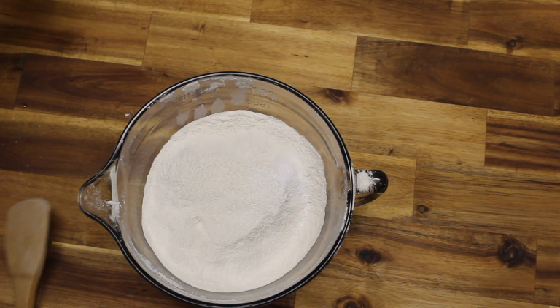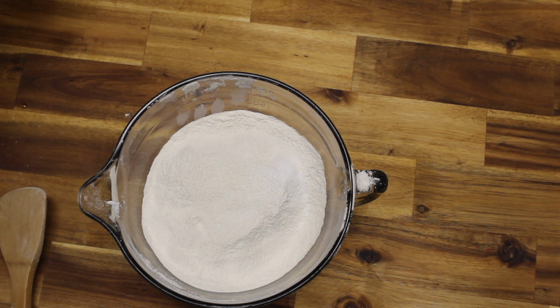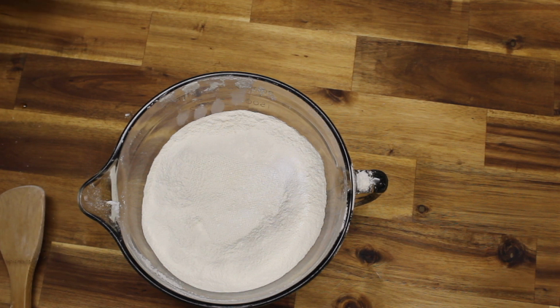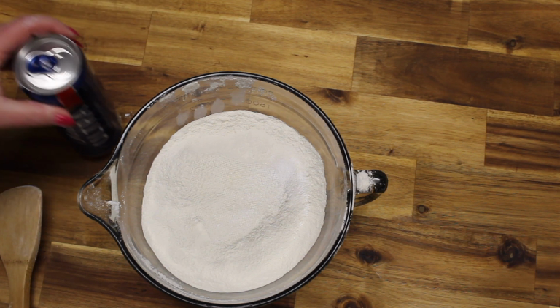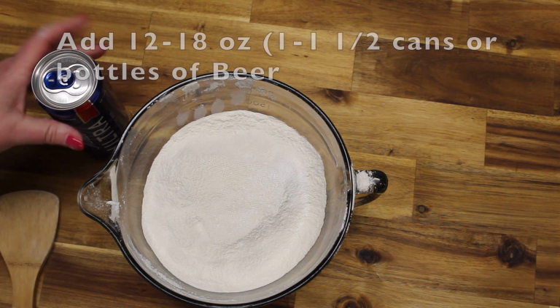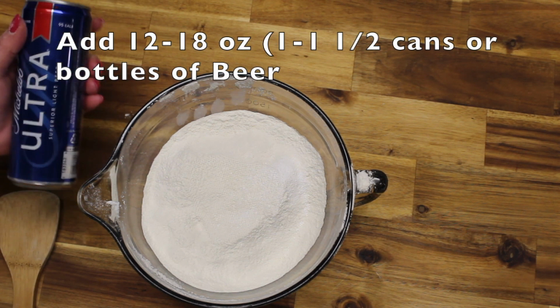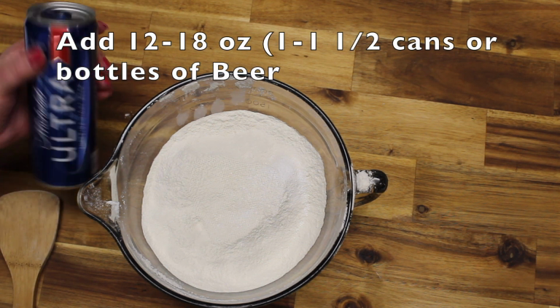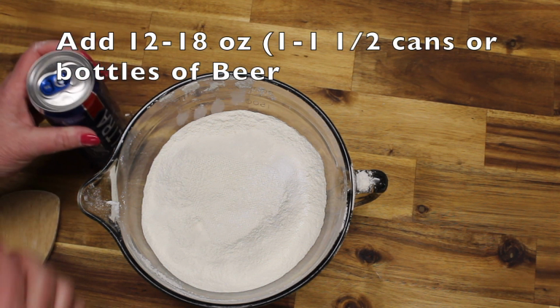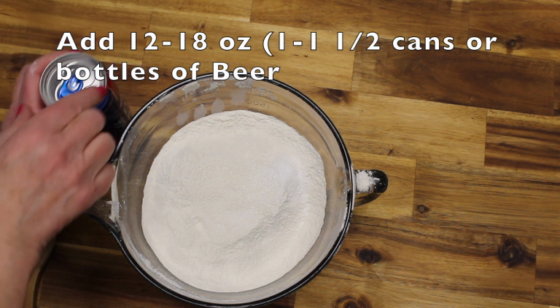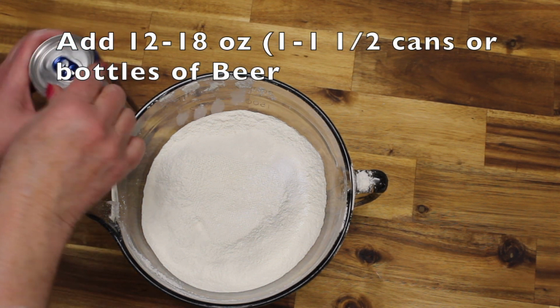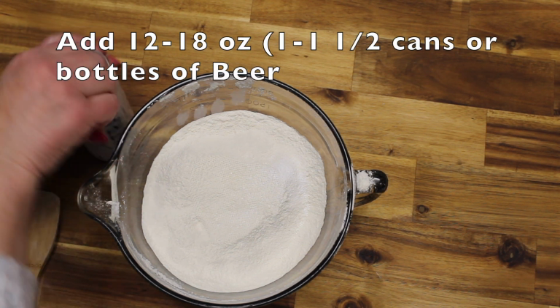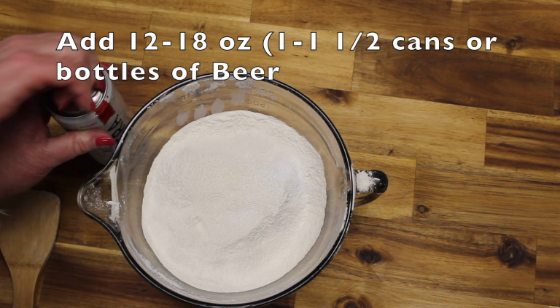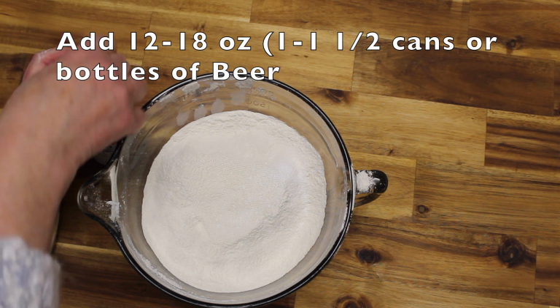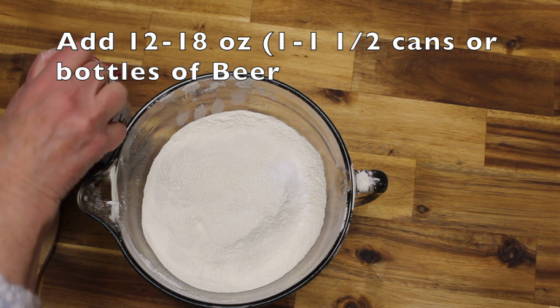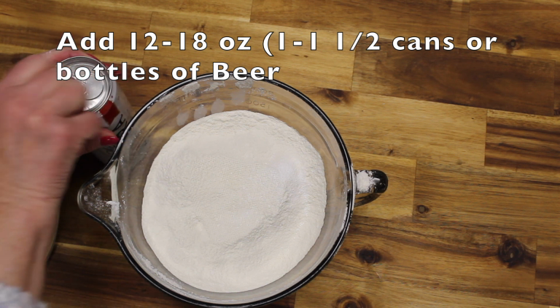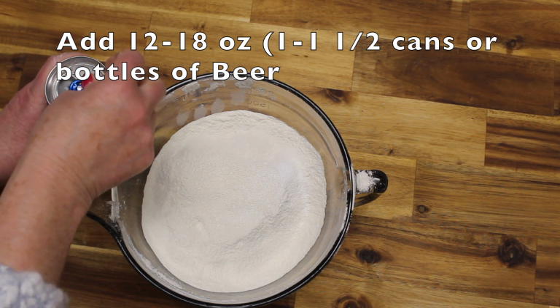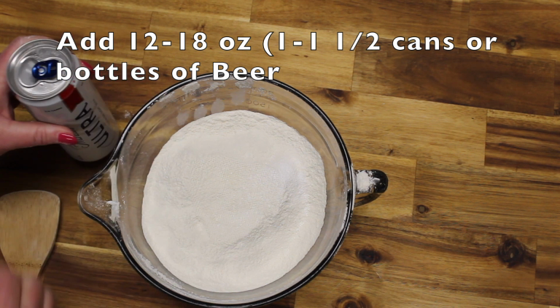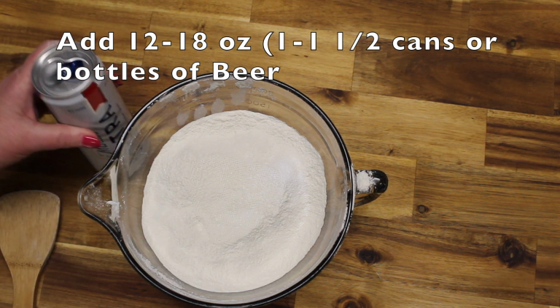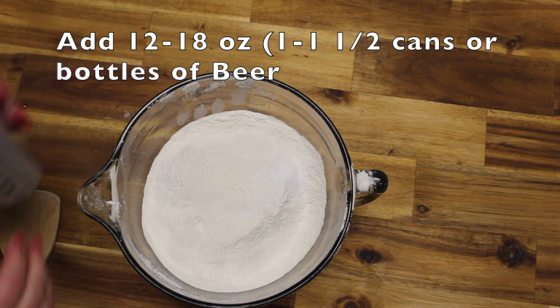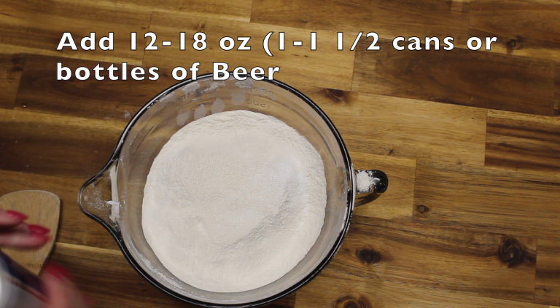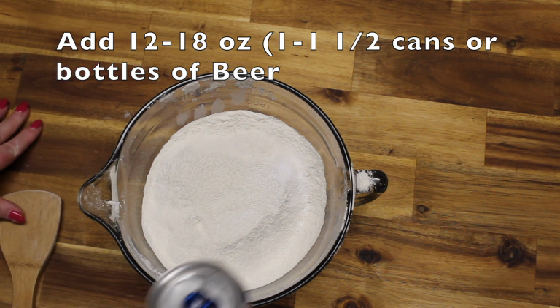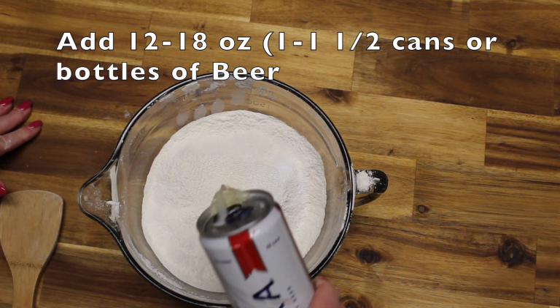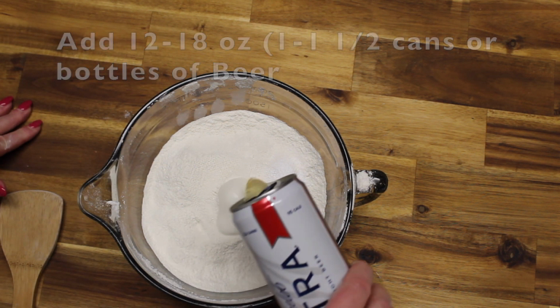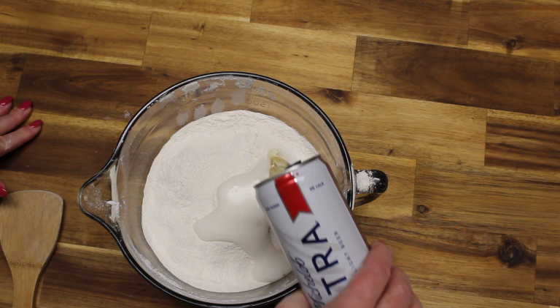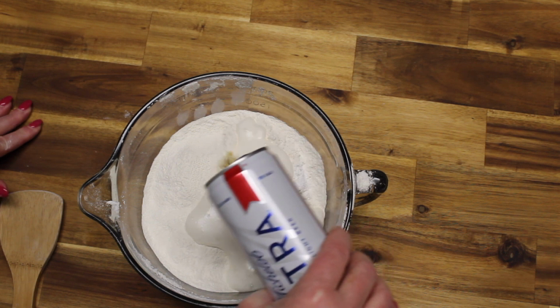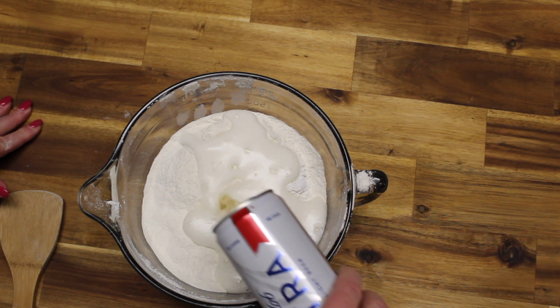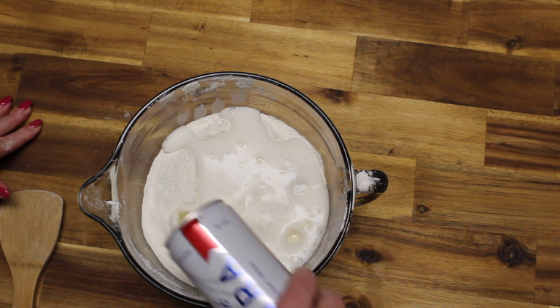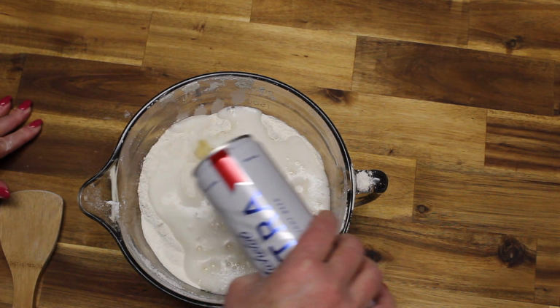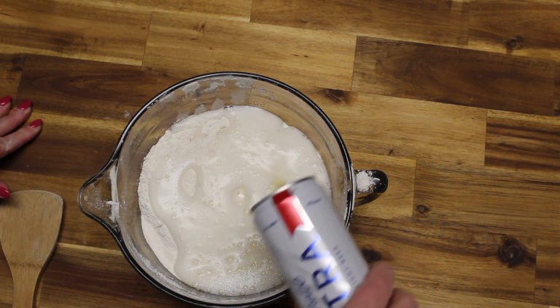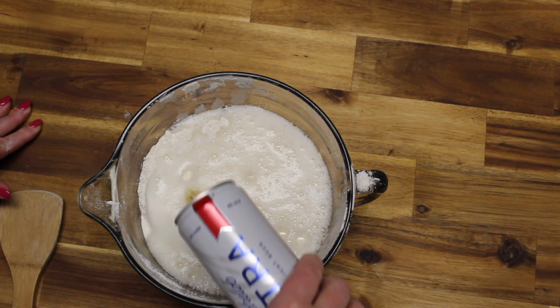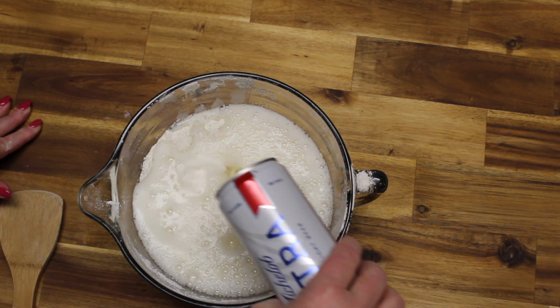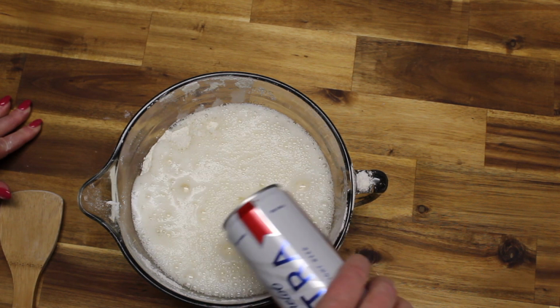Now we'll add a 12-ounce bottle of beer. It could be either a bottle or canned beer. You could try some of these different ales — each time it has a different flavor to it.